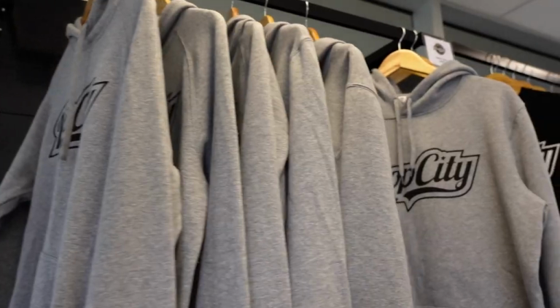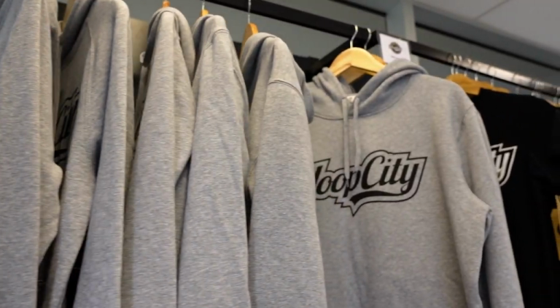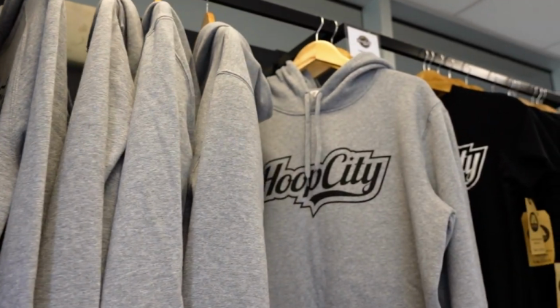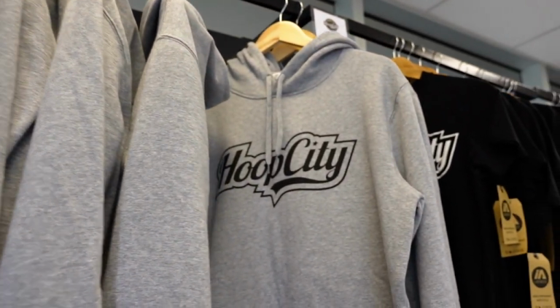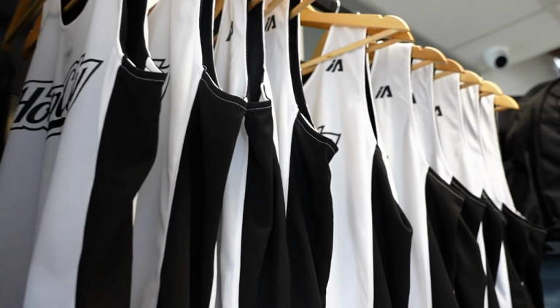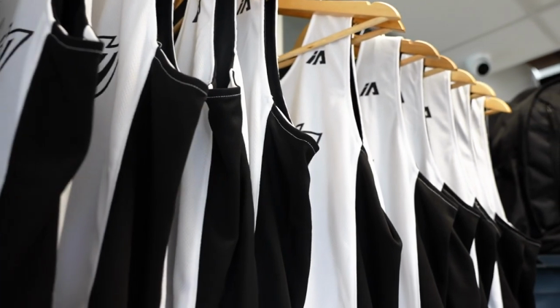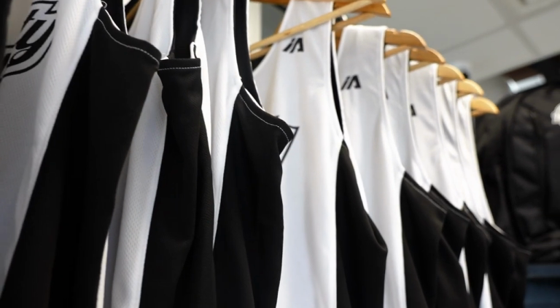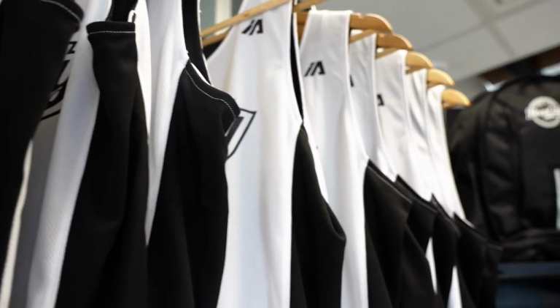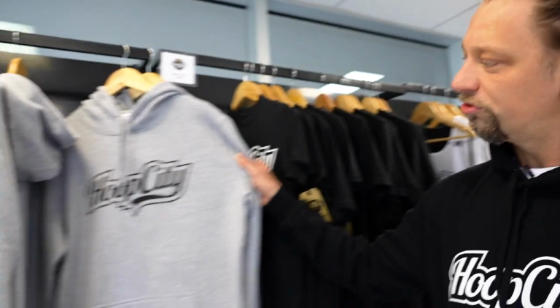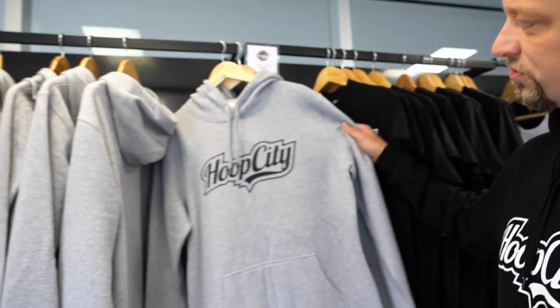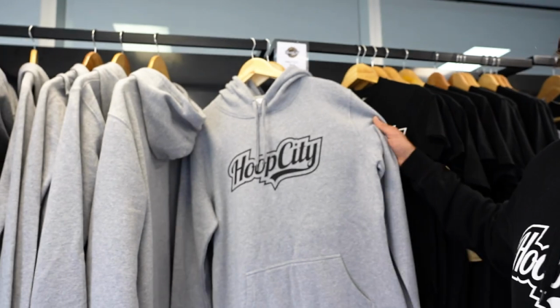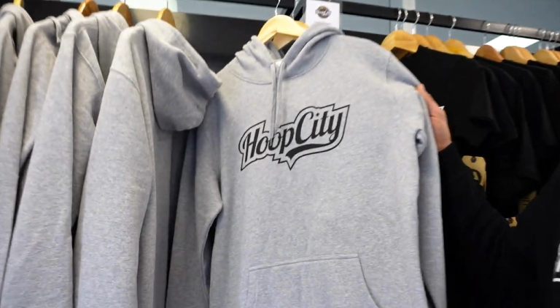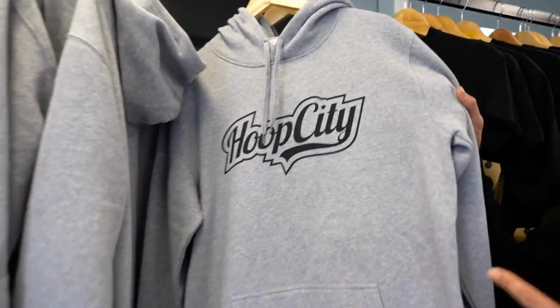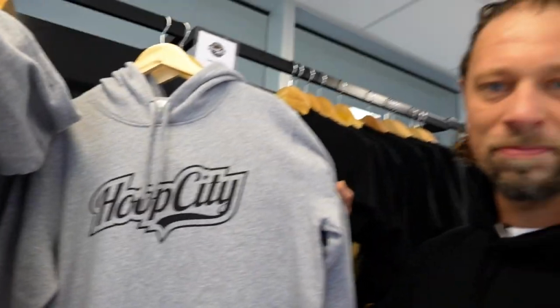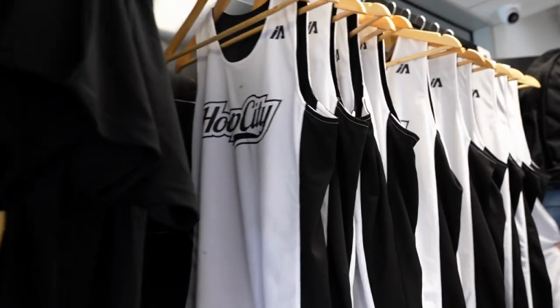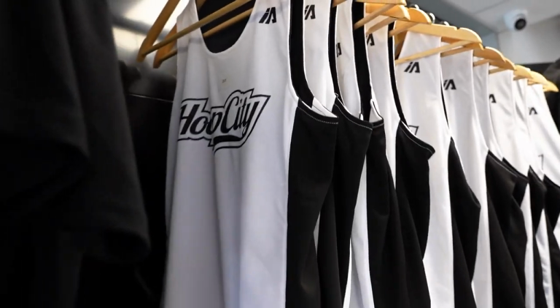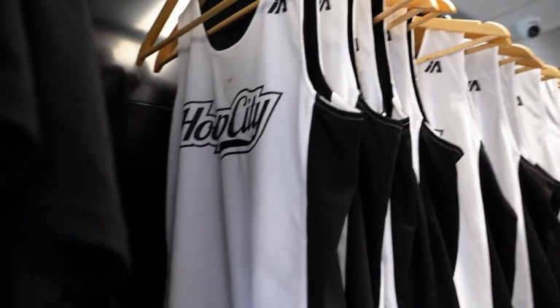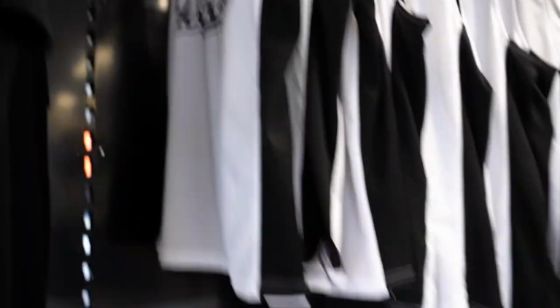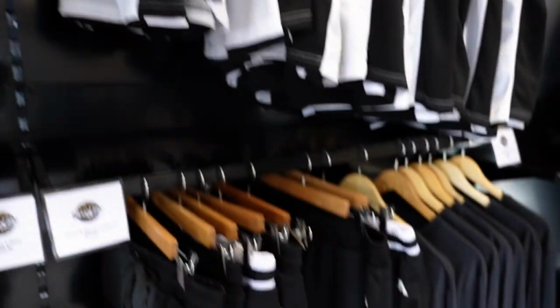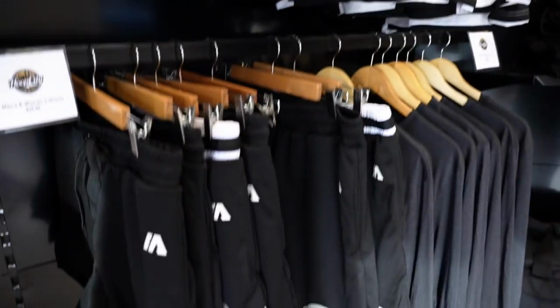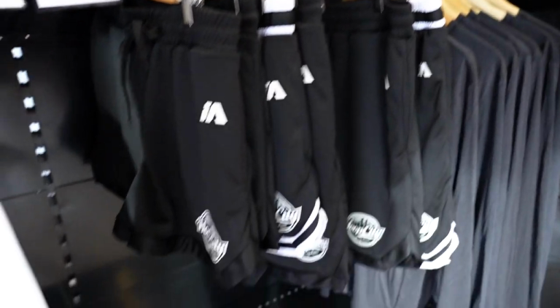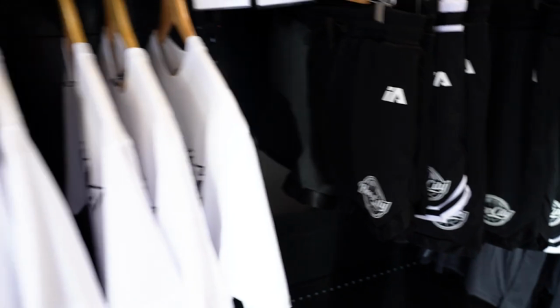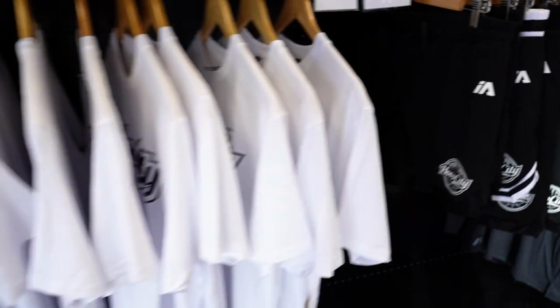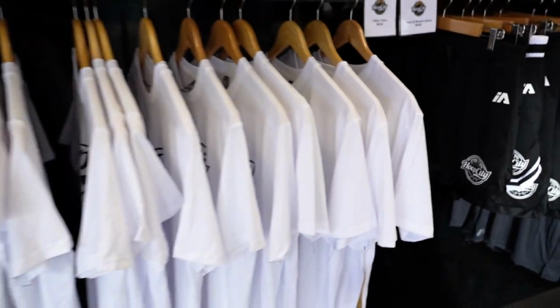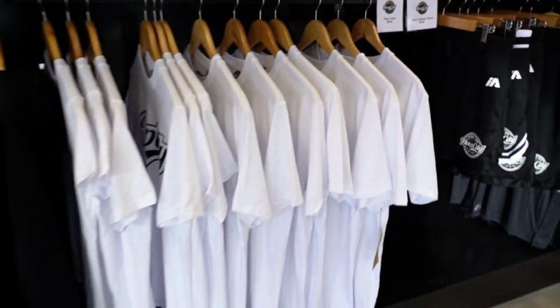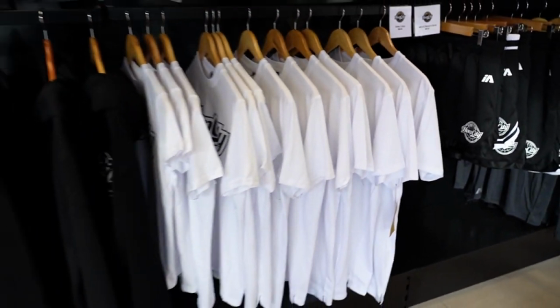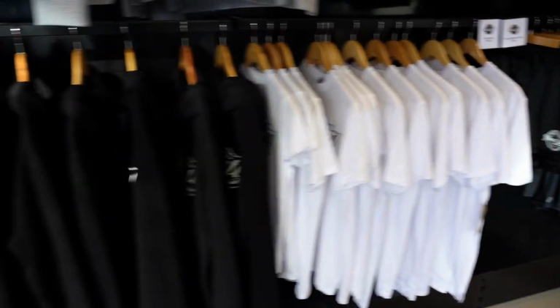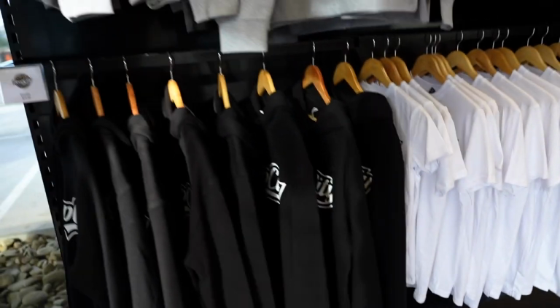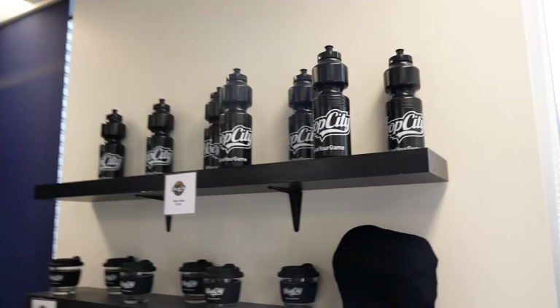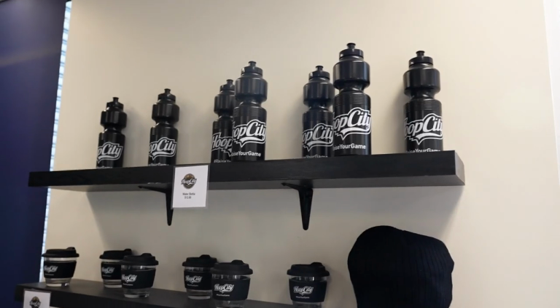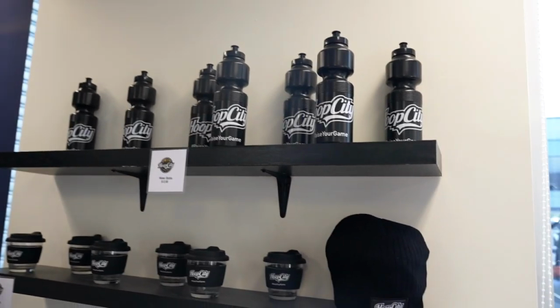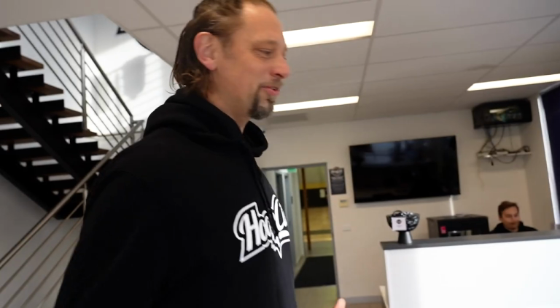Hoop City merchandise for sale — we obviously want to look good while we're training. Check these nice things out, mate. You can buy them on our website. Our training jerseys go out to our members. It's always great to see everyone rocking Hoop City gear while we're having to run around.